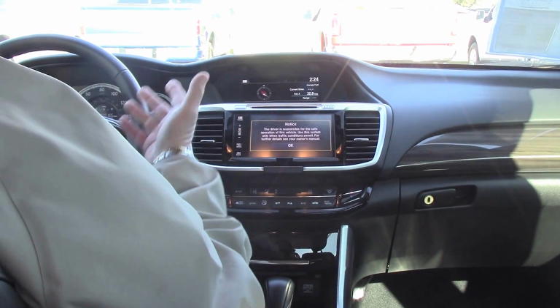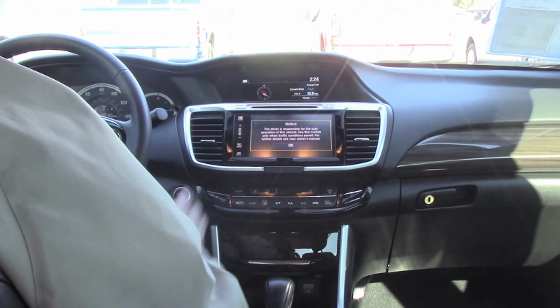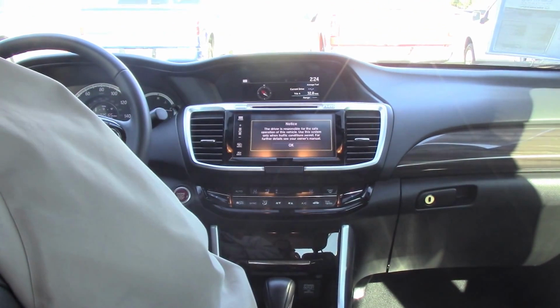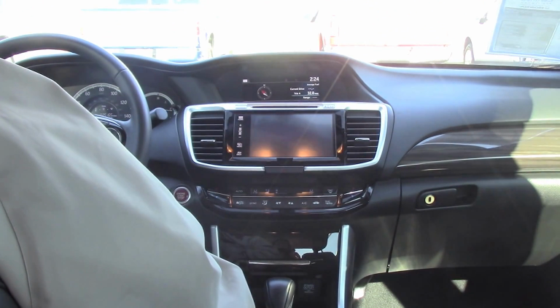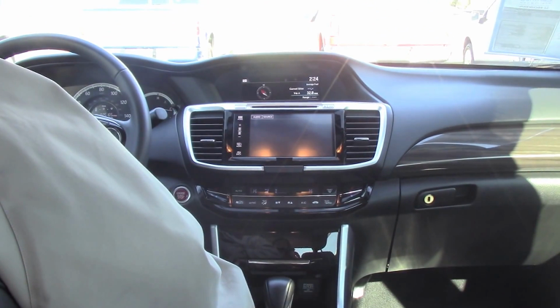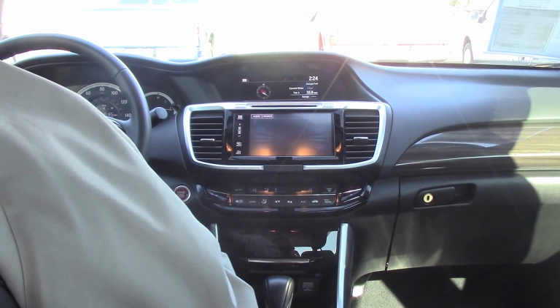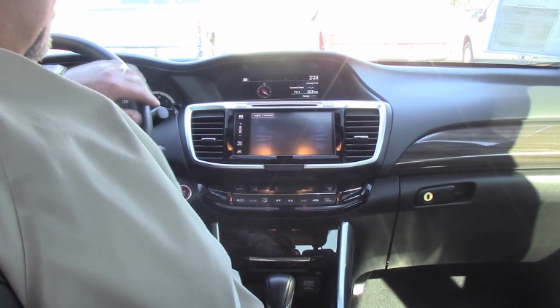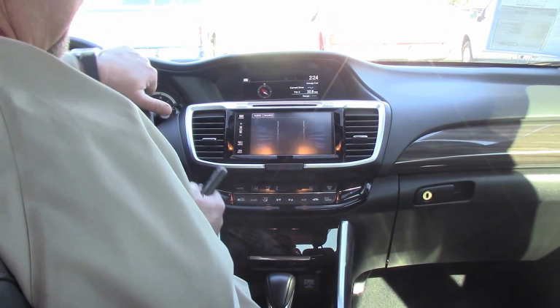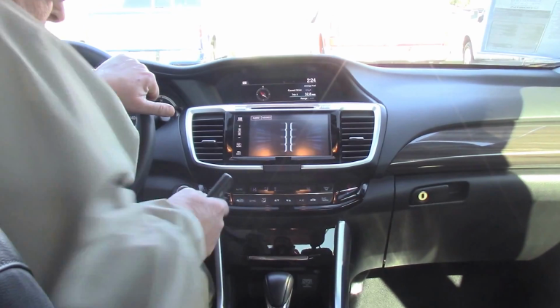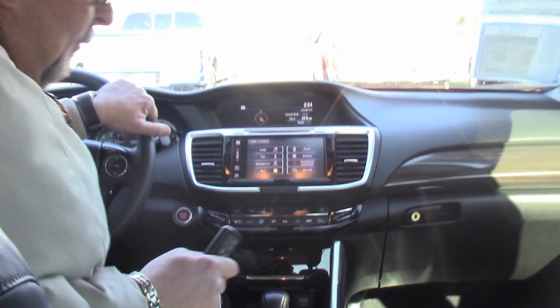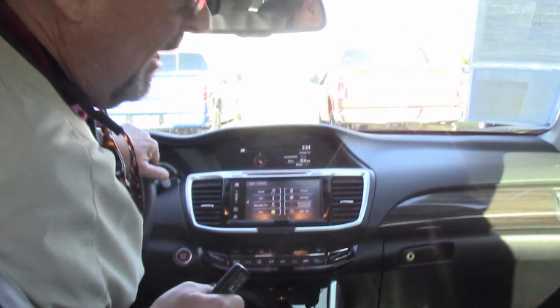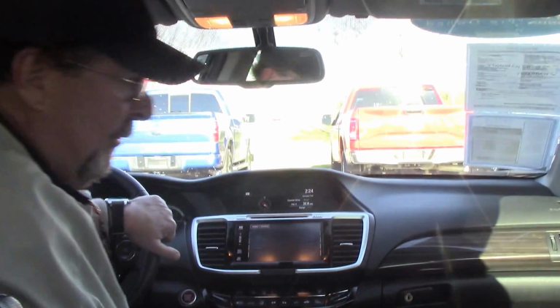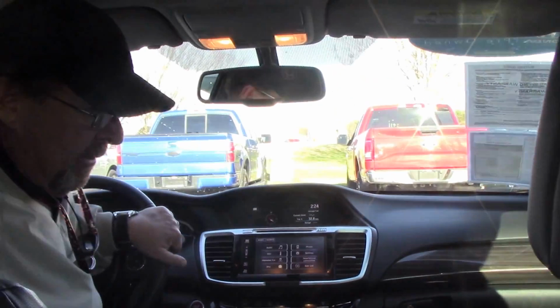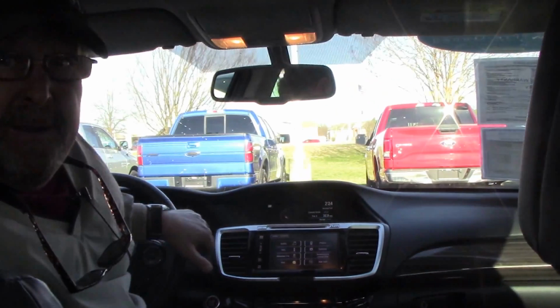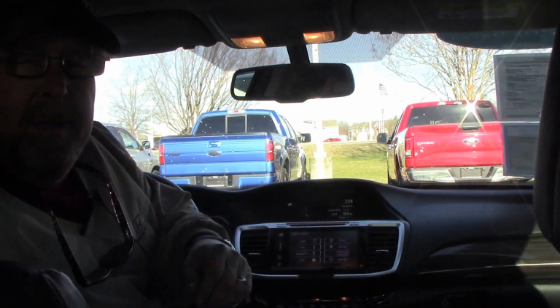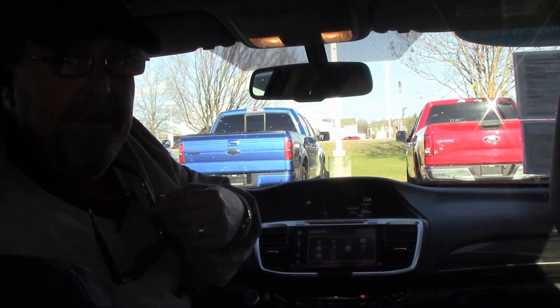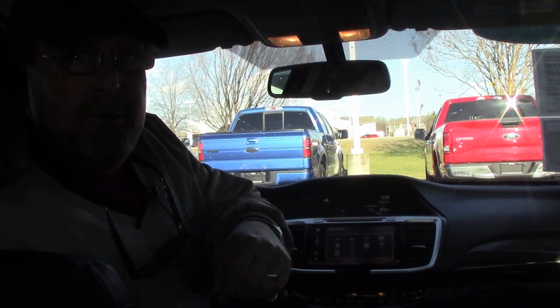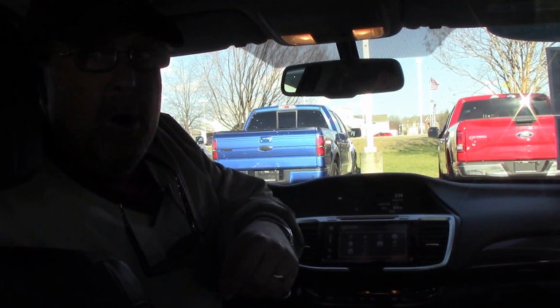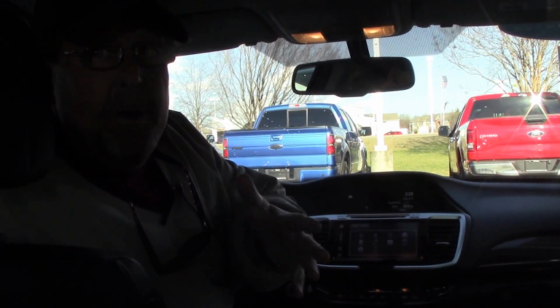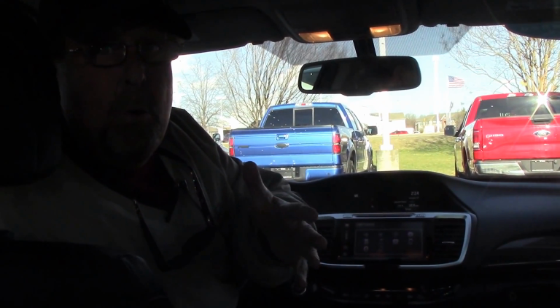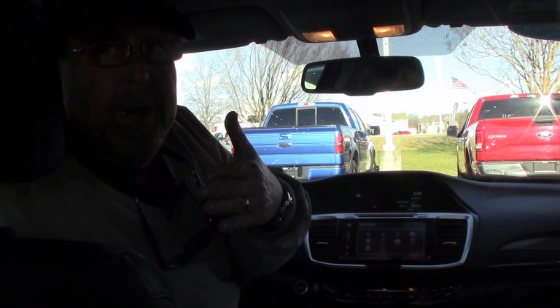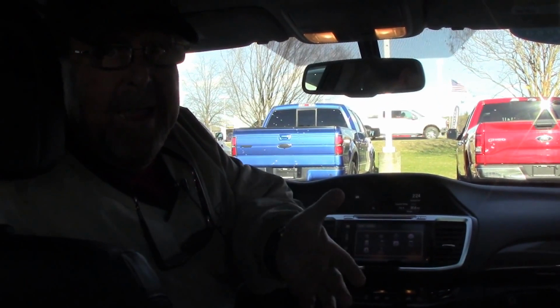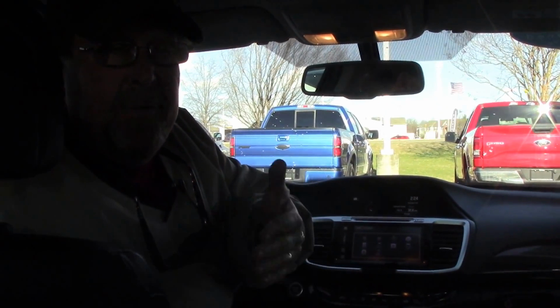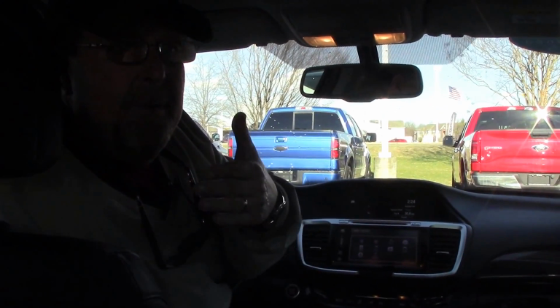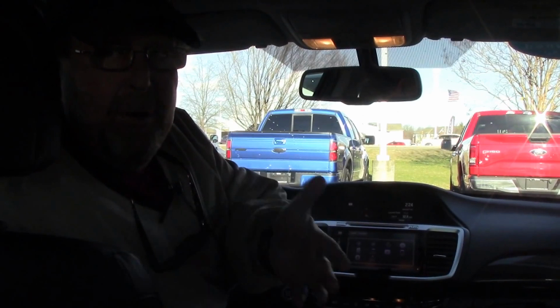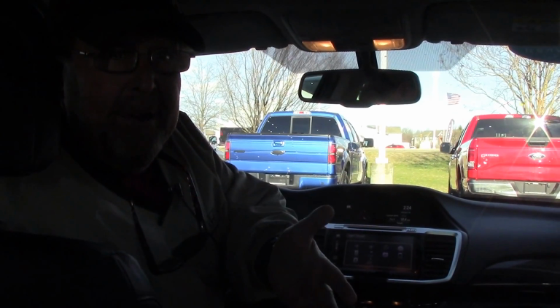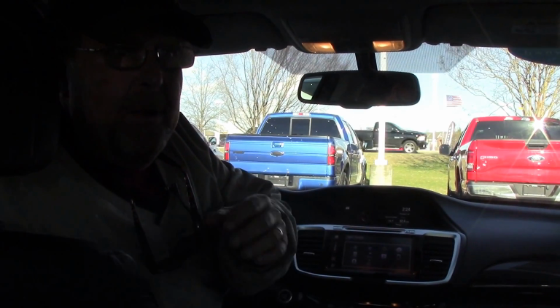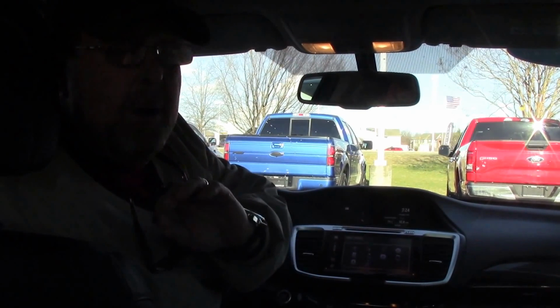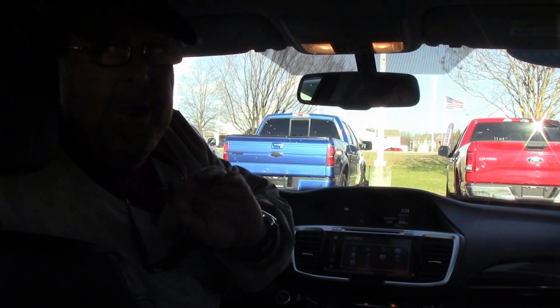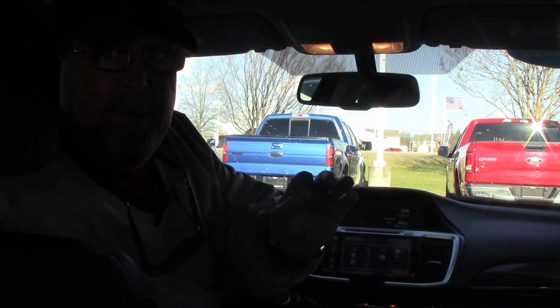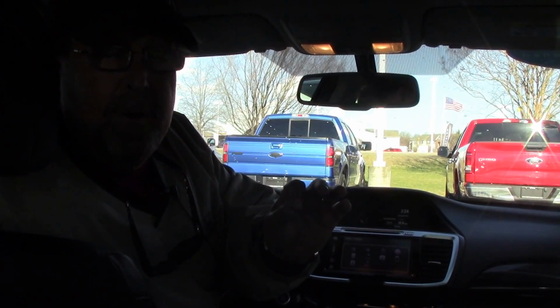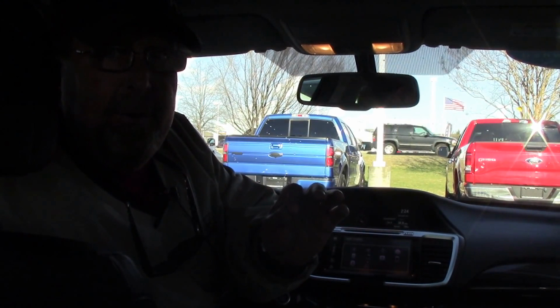The car doesn't have but 25,000 miles on it. Guys, if you're looking for a real nice used car, this is your car. The Honda Accord is great on gas, very safe — all kinds of safety features on the vehicle.